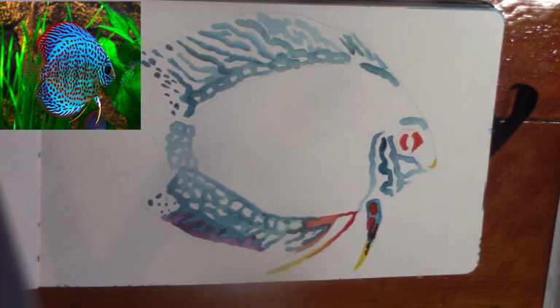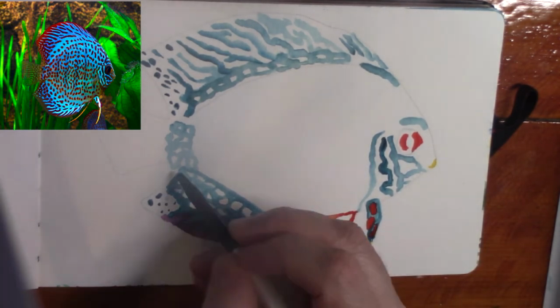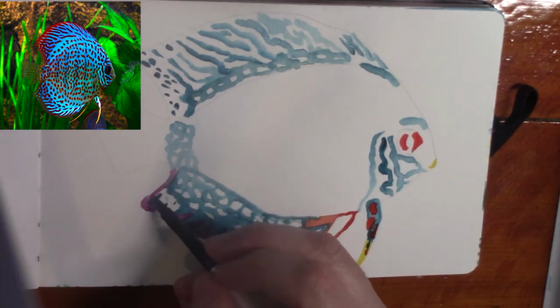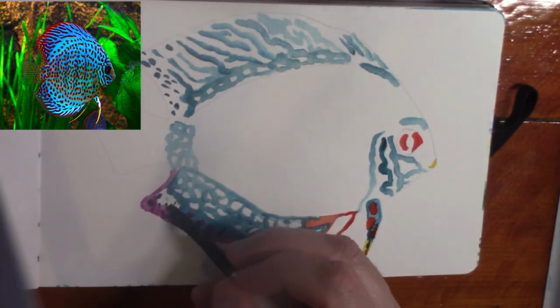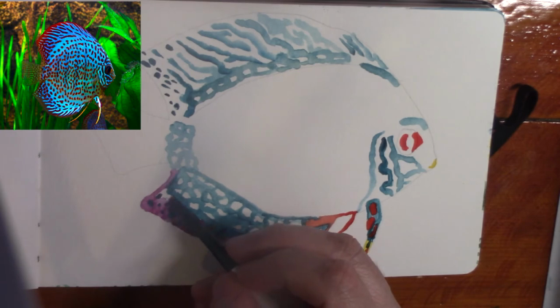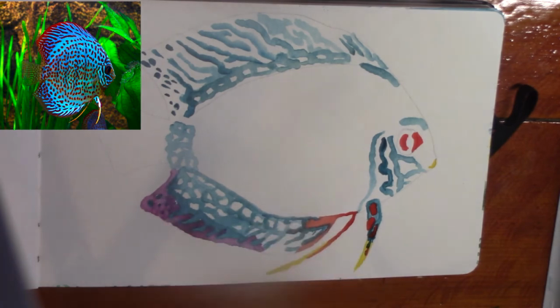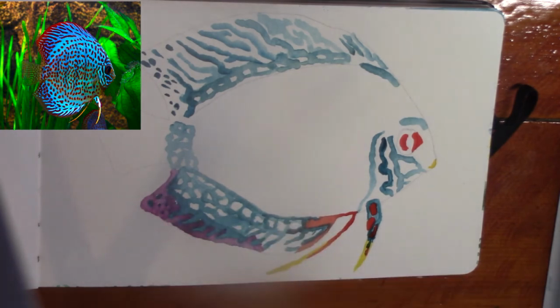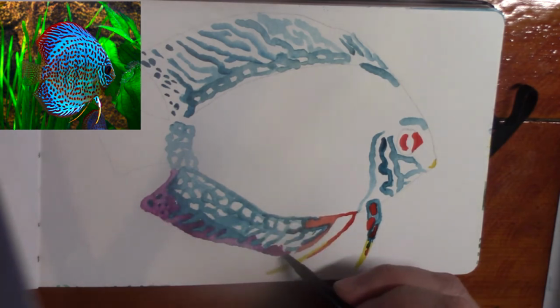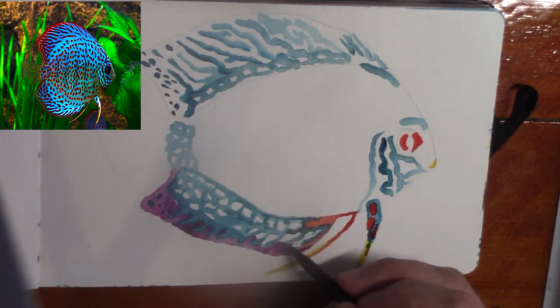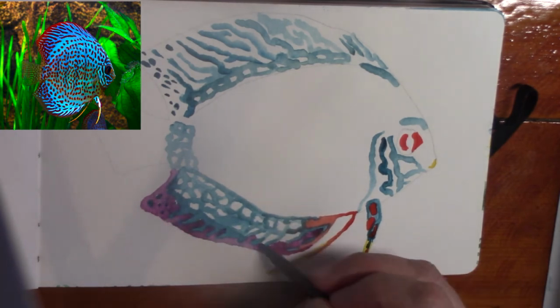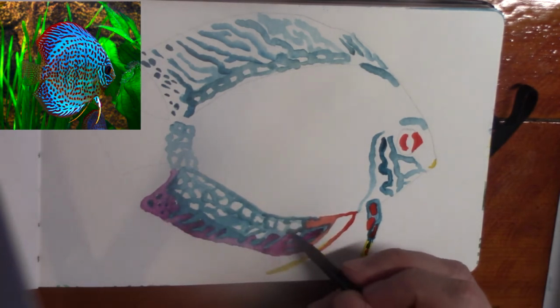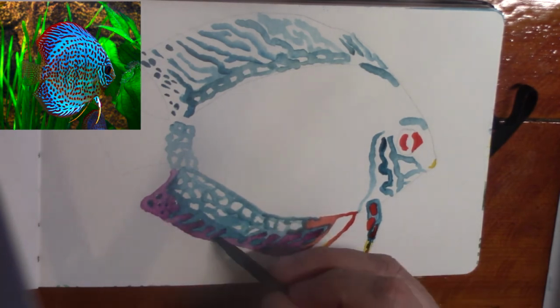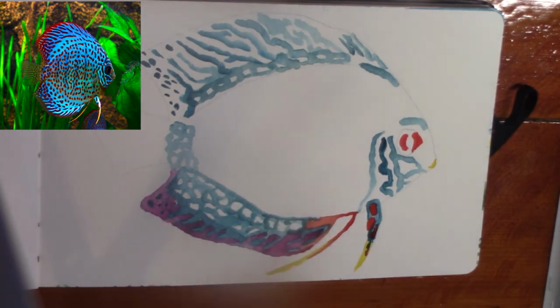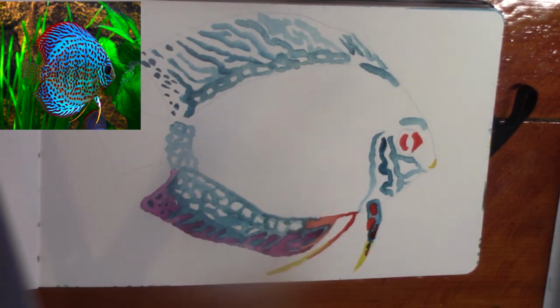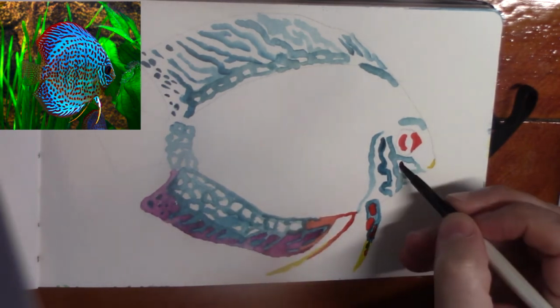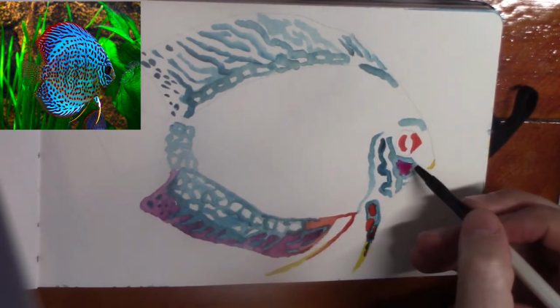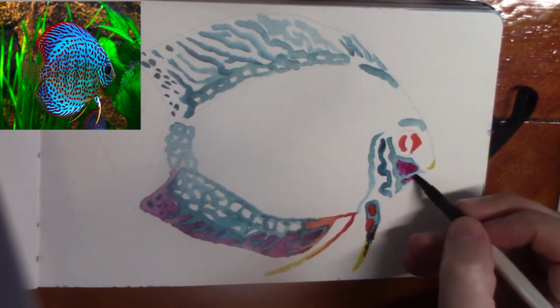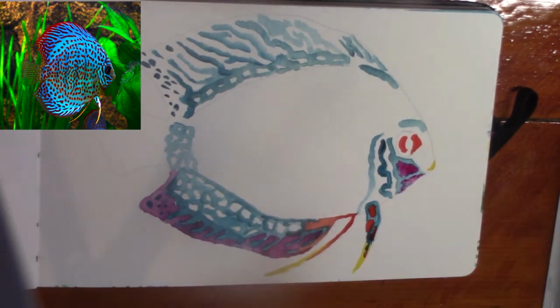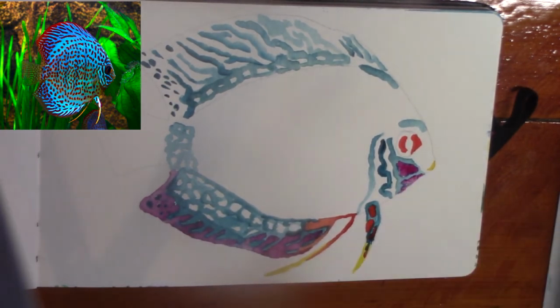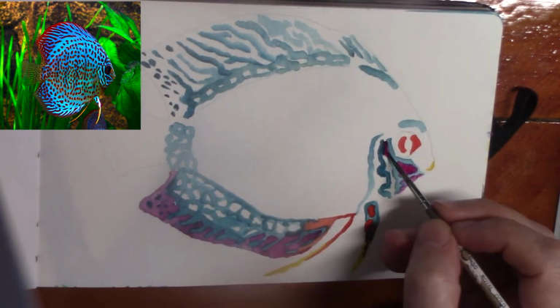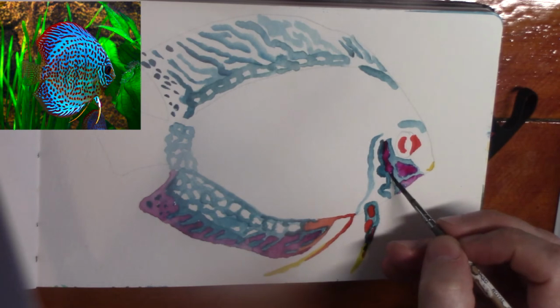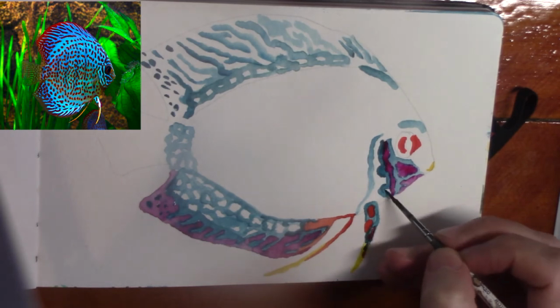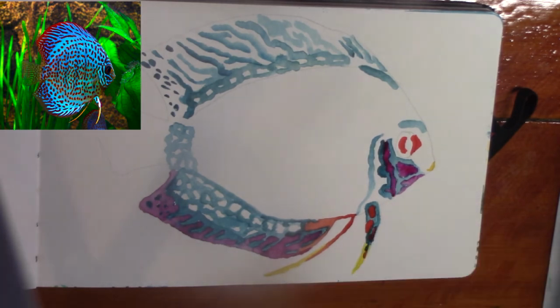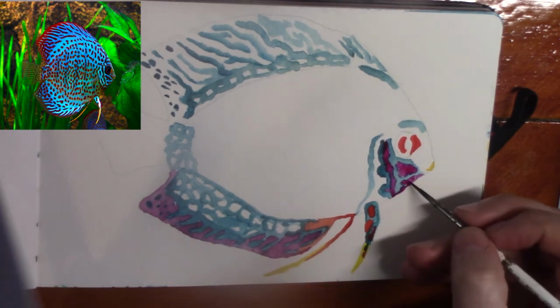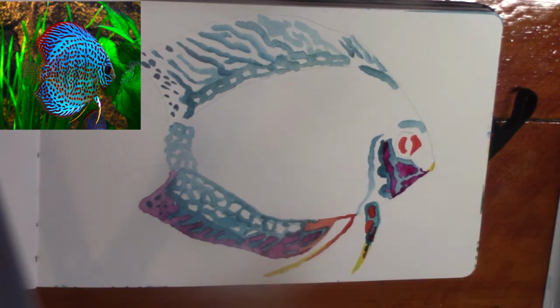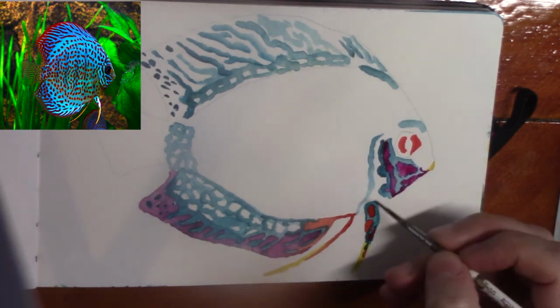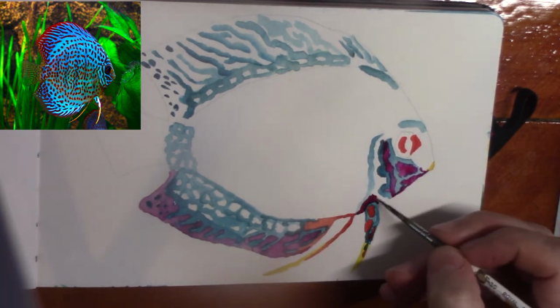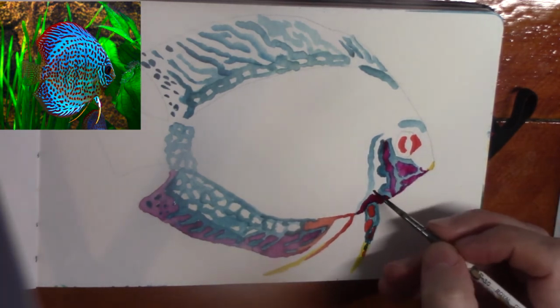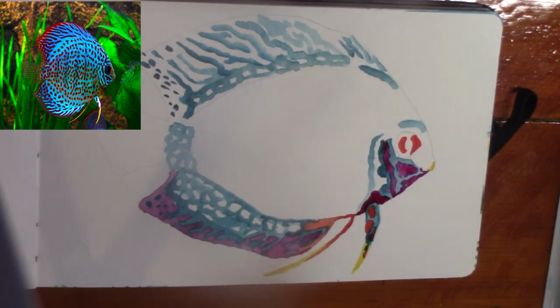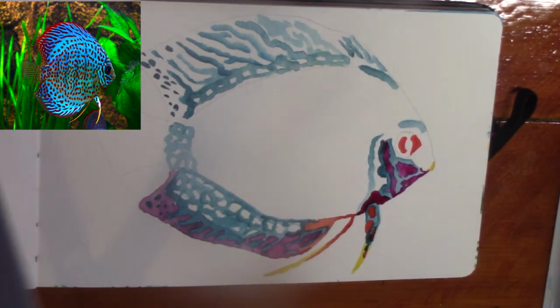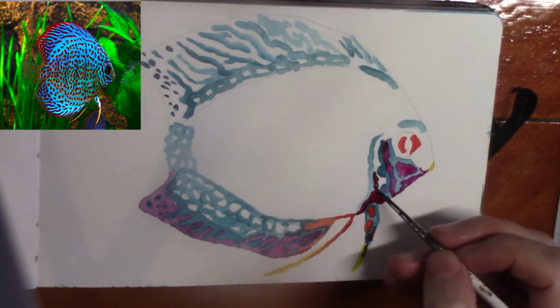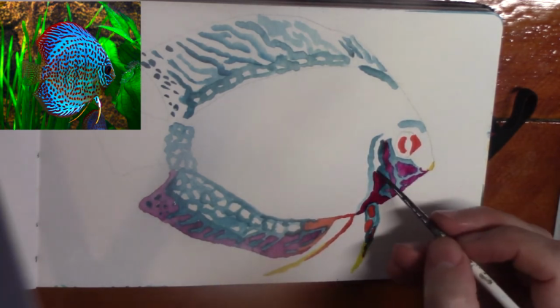I did a lot of glazing in this one. I just followed the patterns from the reference photo. I'm going to have that on the side there just so you can see what I was doing.